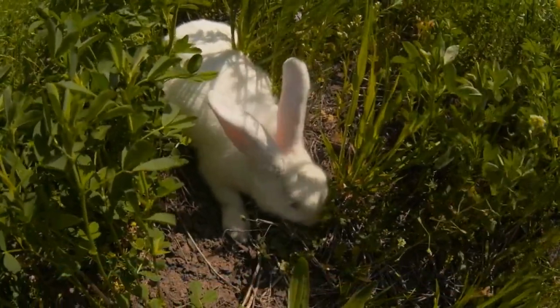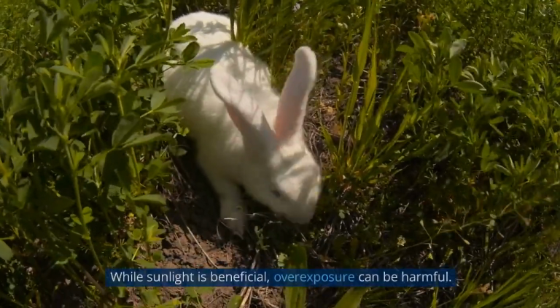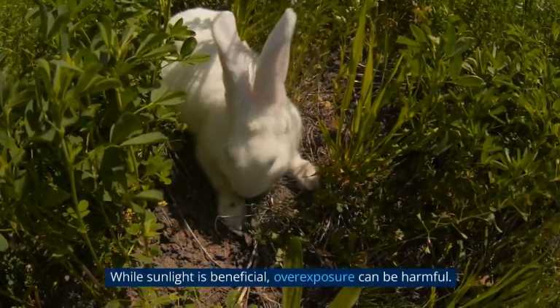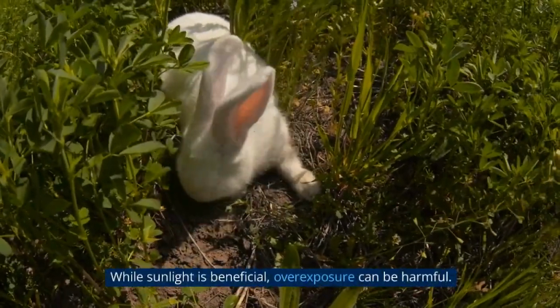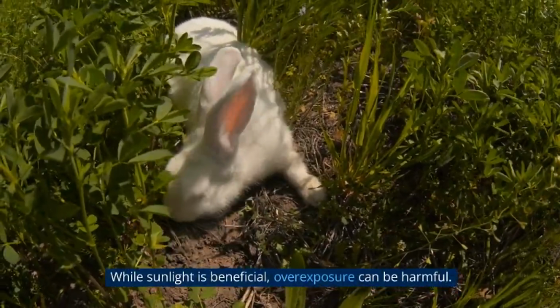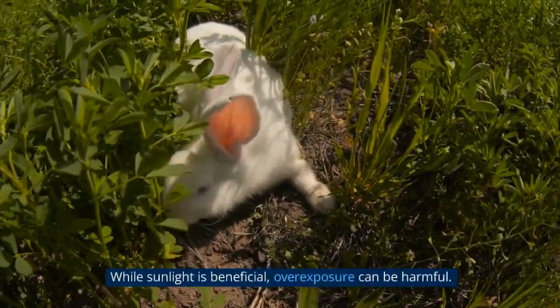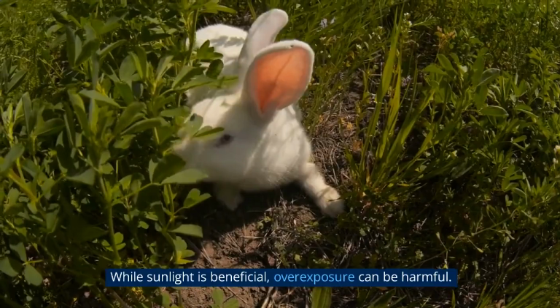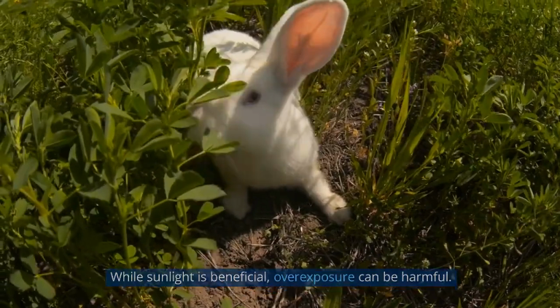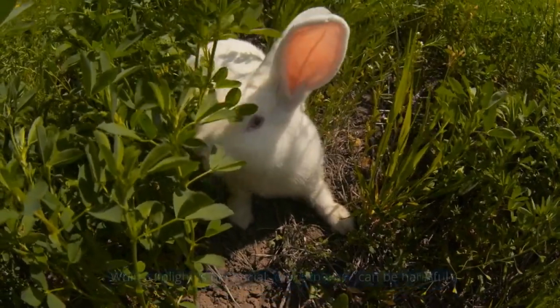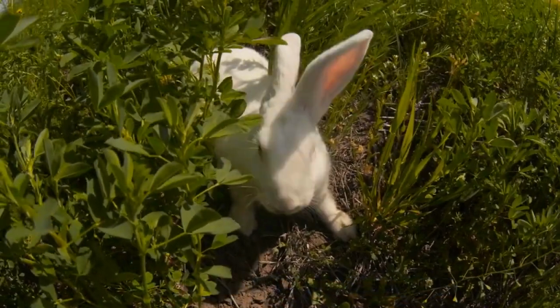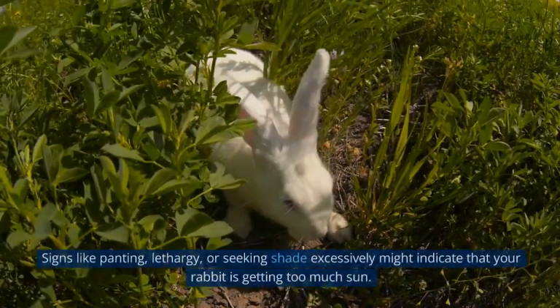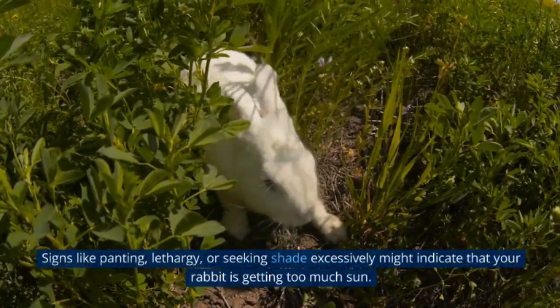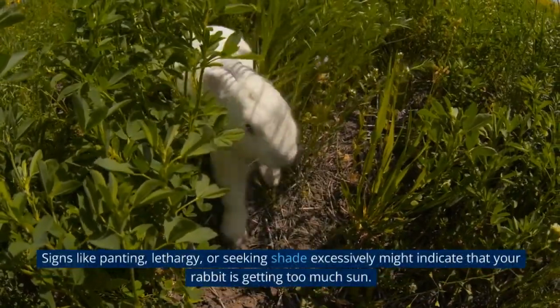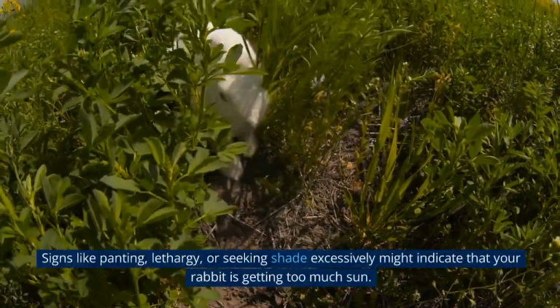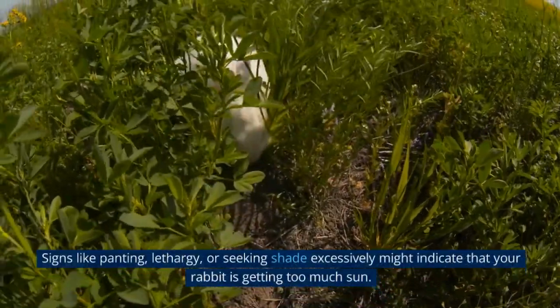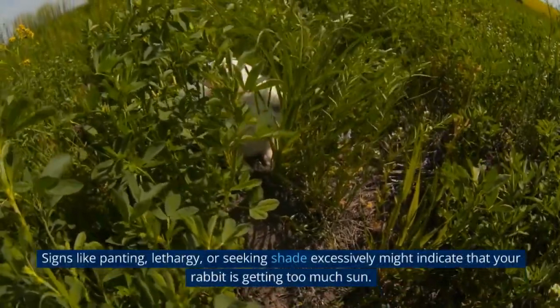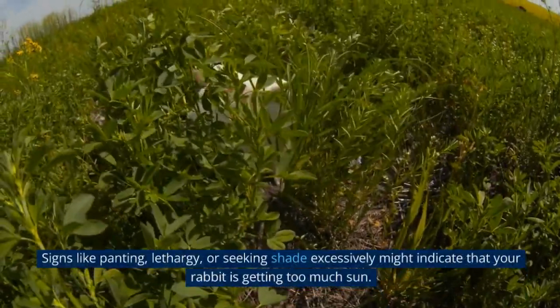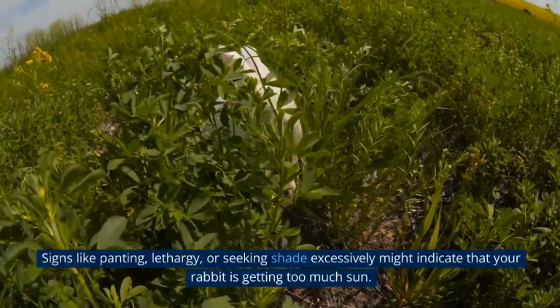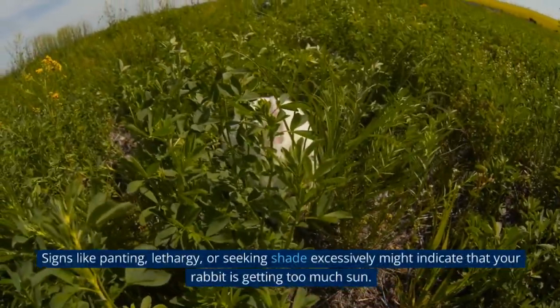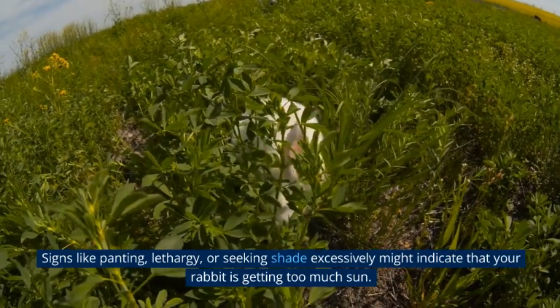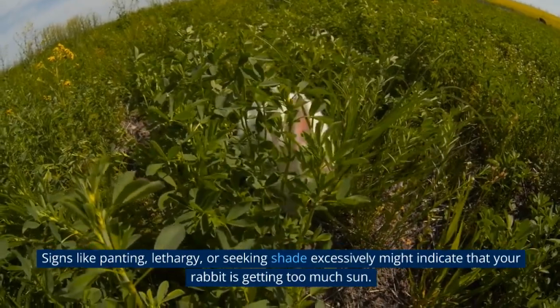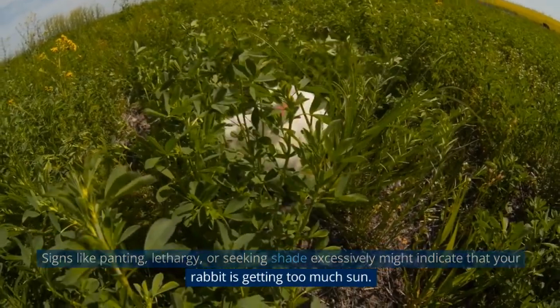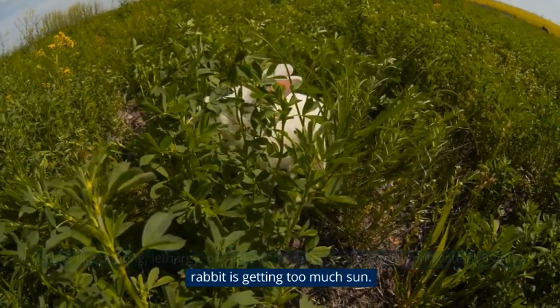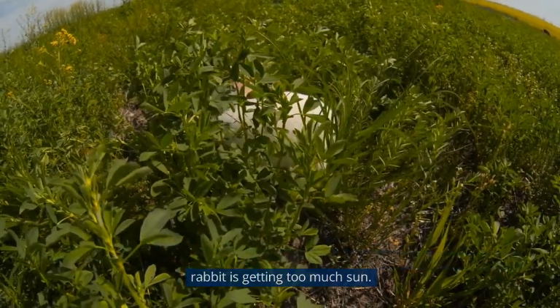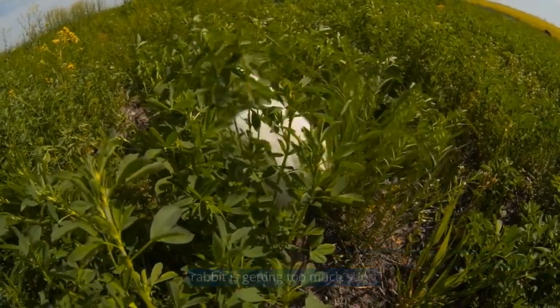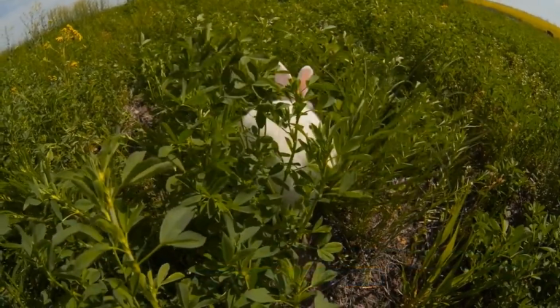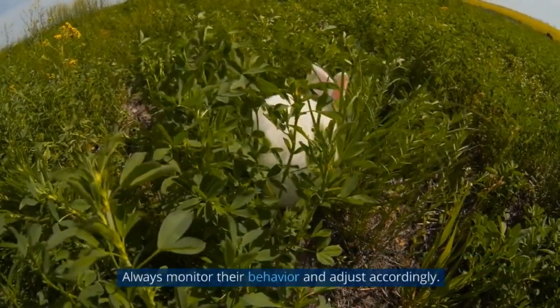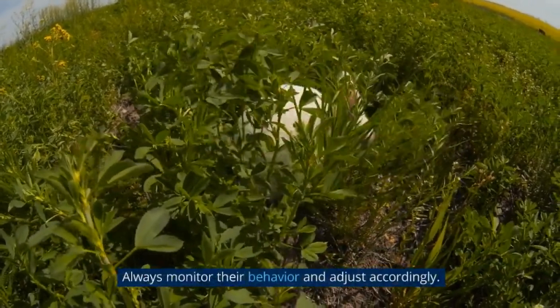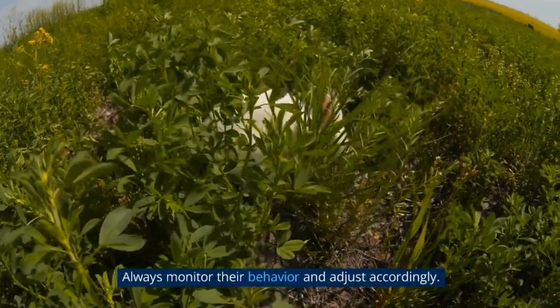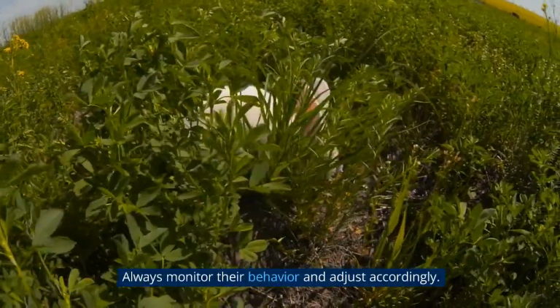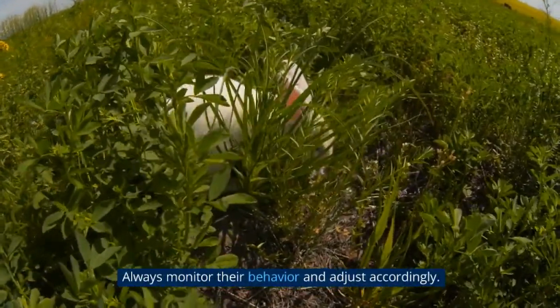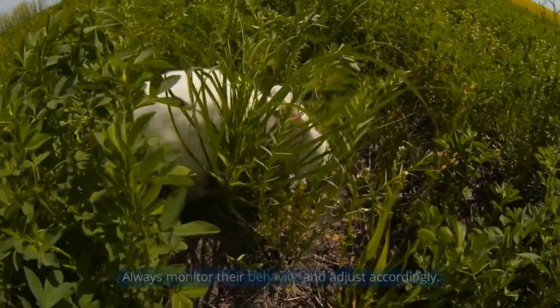While sunlight is beneficial, overexposure can be harmful. Signs like panting, lethargy, or seeking shade excessively might indicate that your rabbit is getting too much sun. Always monitor their behavior and adjust accordingly.